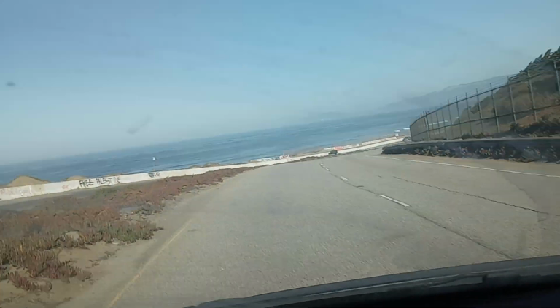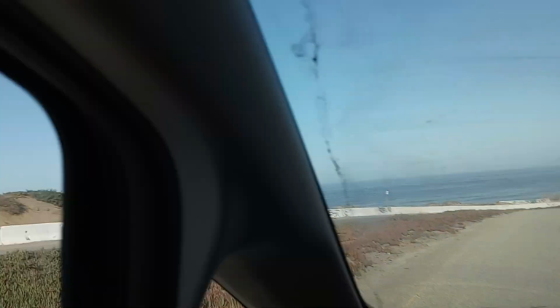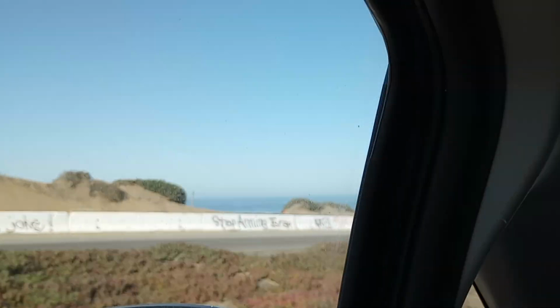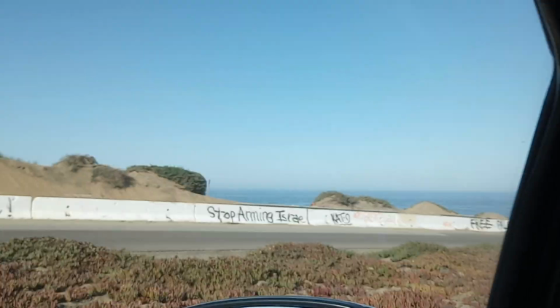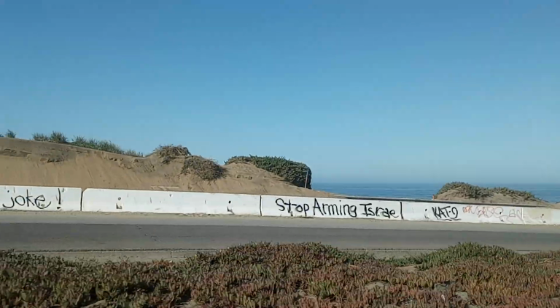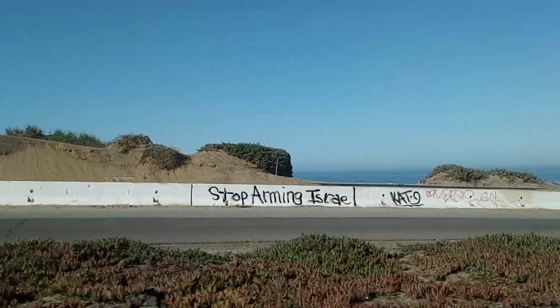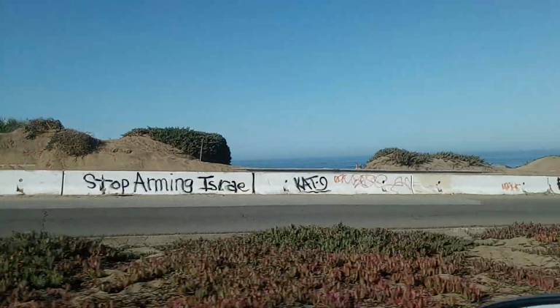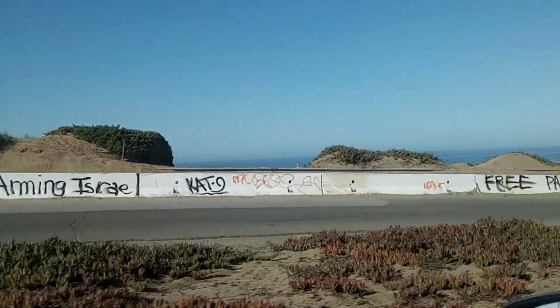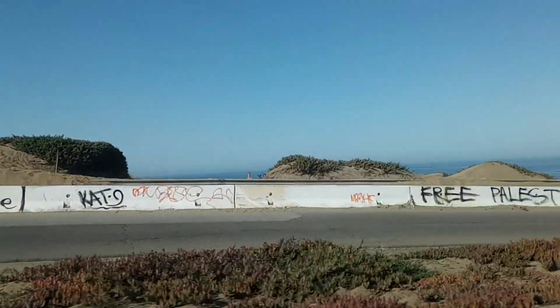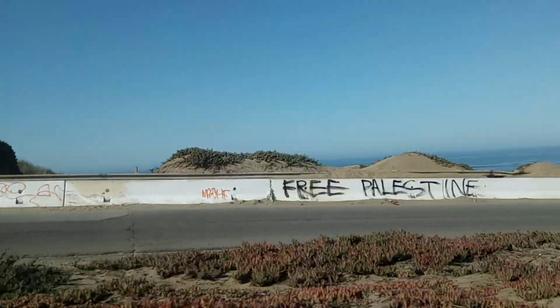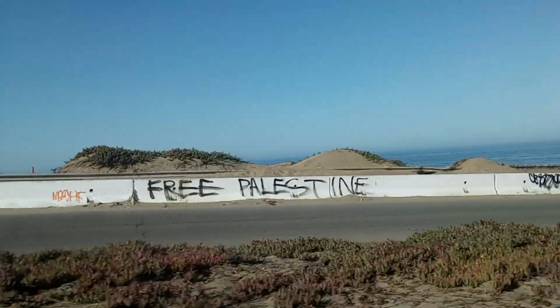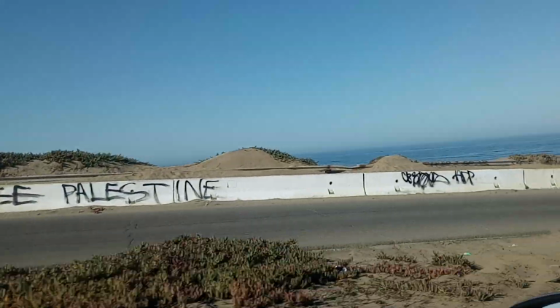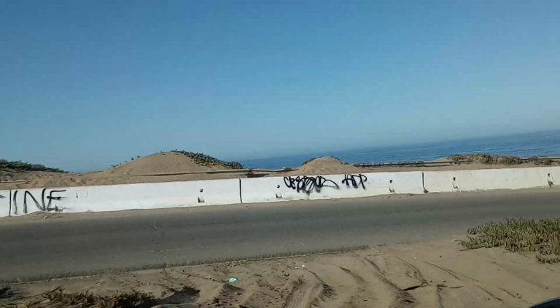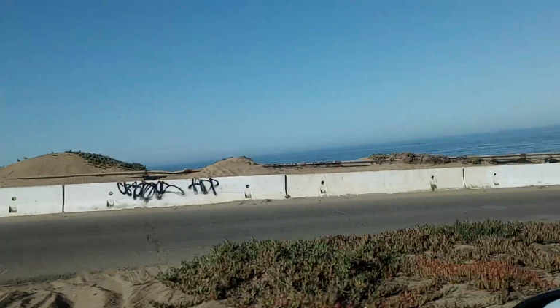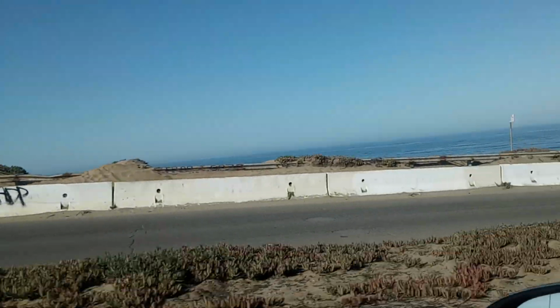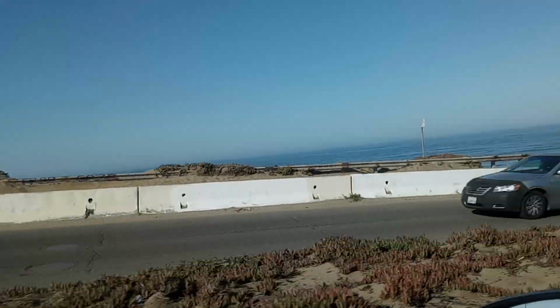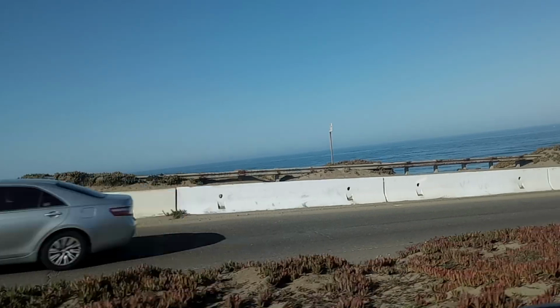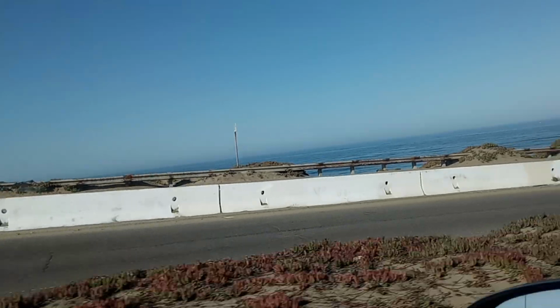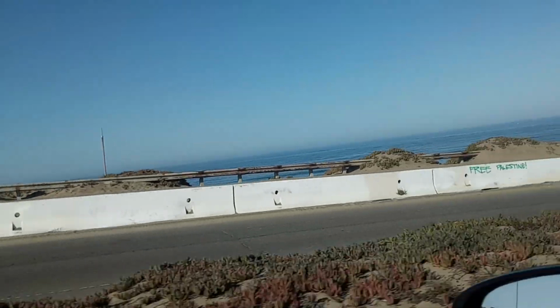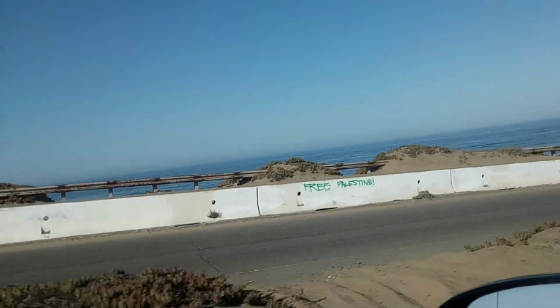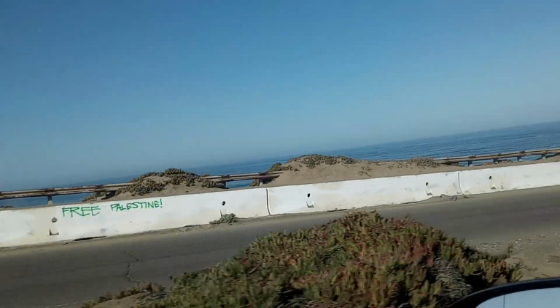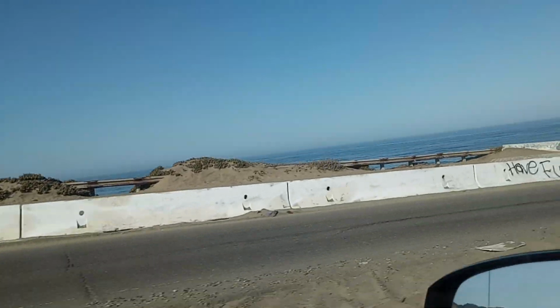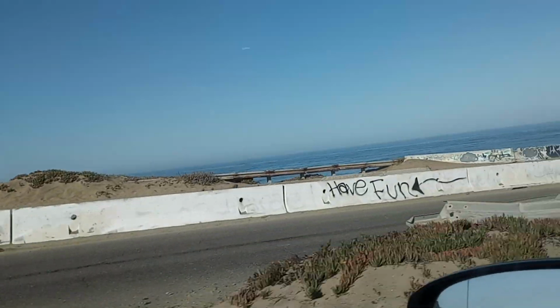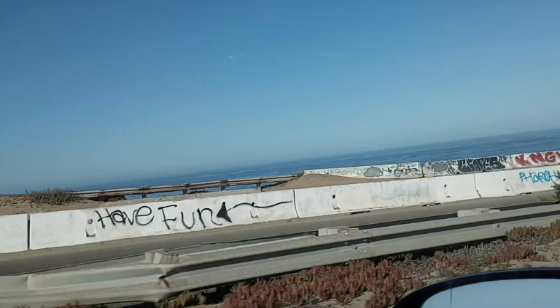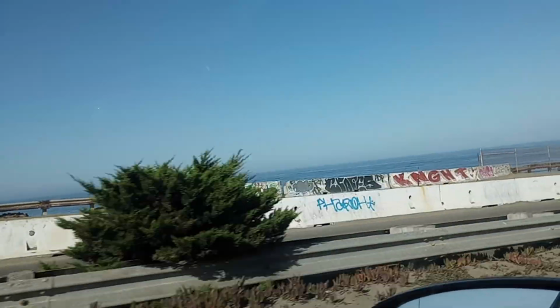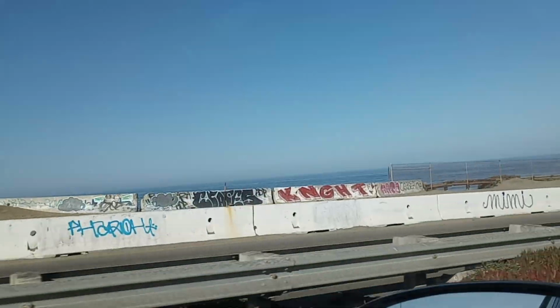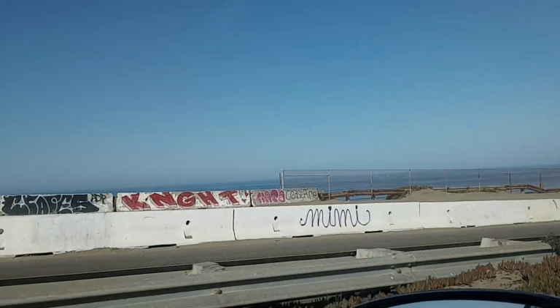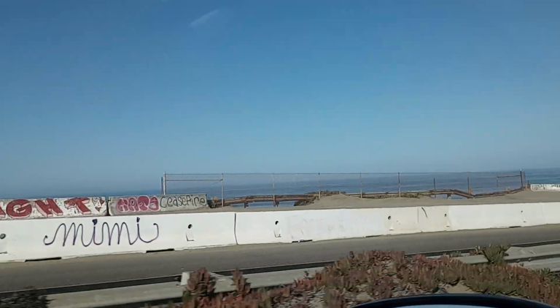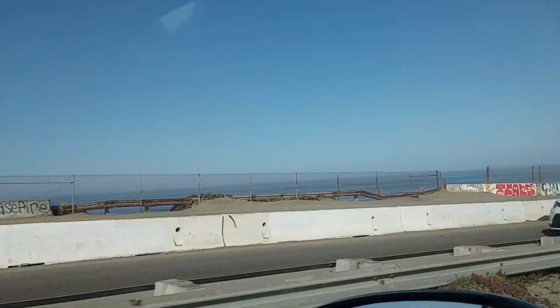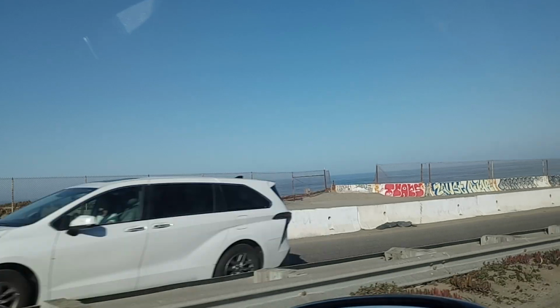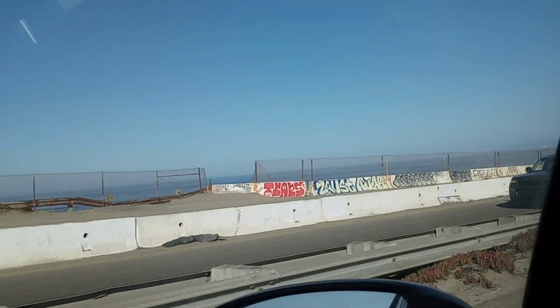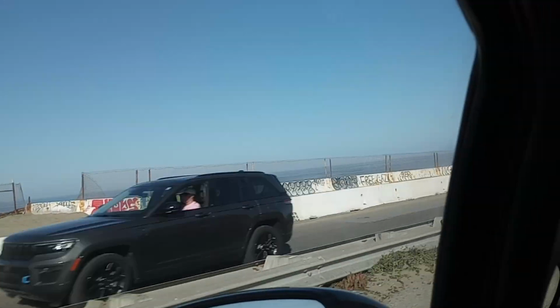I want to make a note of that stuff there — these barriers that they're using to keep people and sand back, I'm assuming. We can do a better job of niceties there.